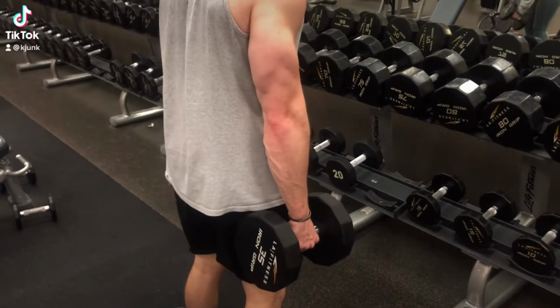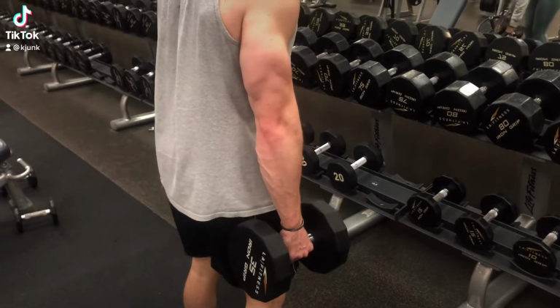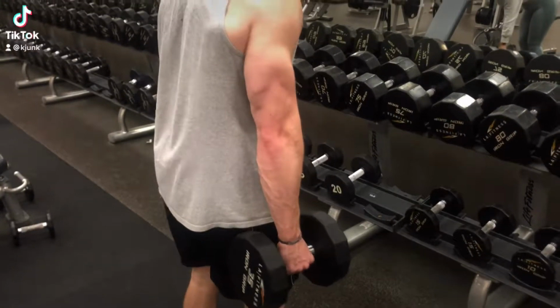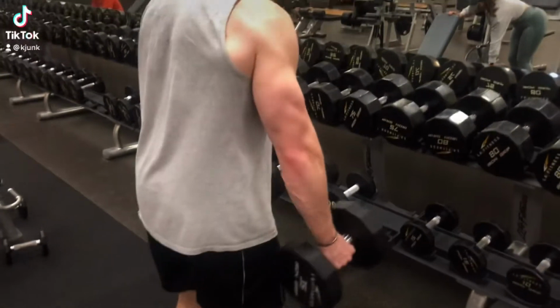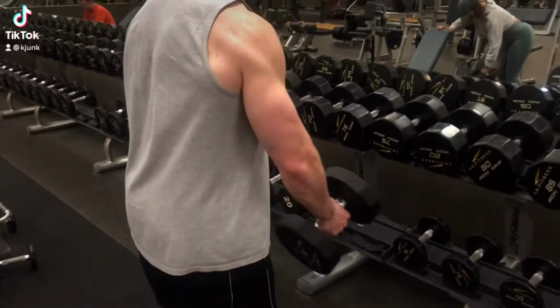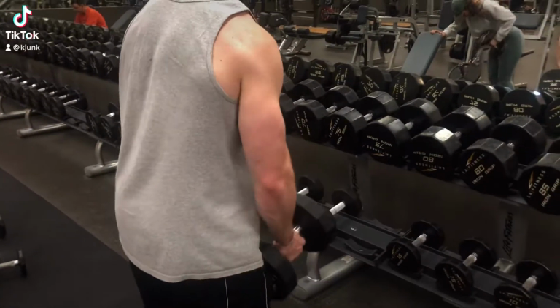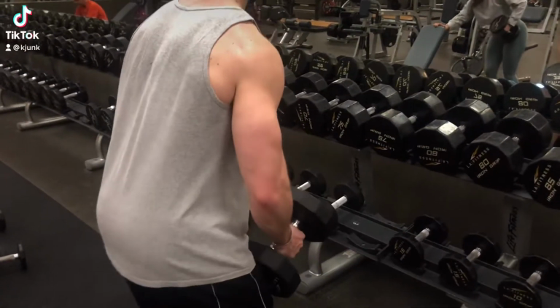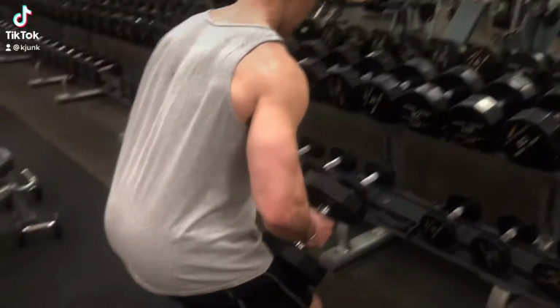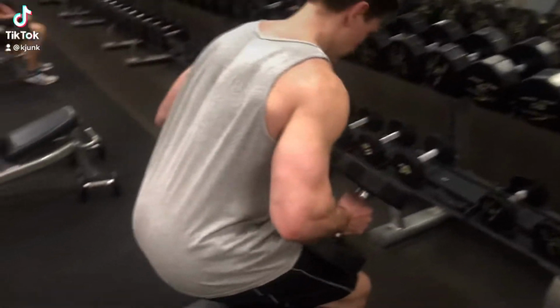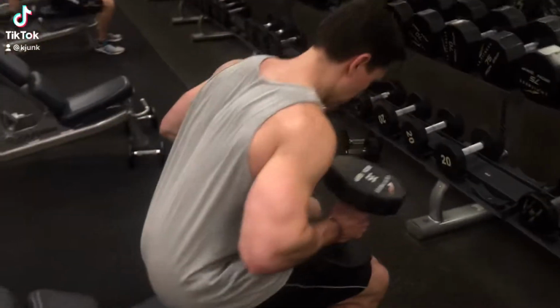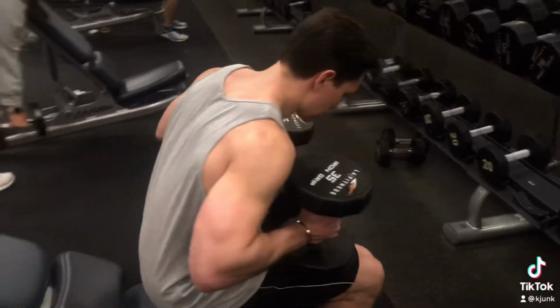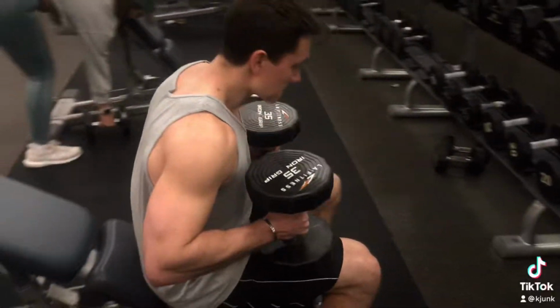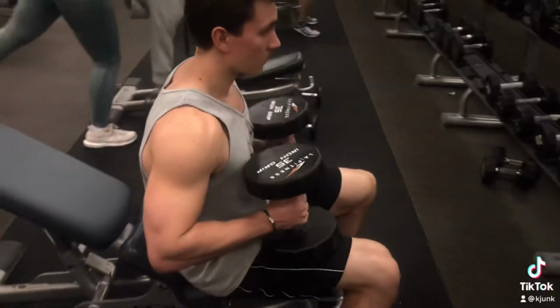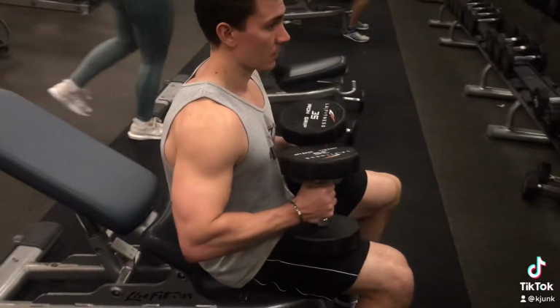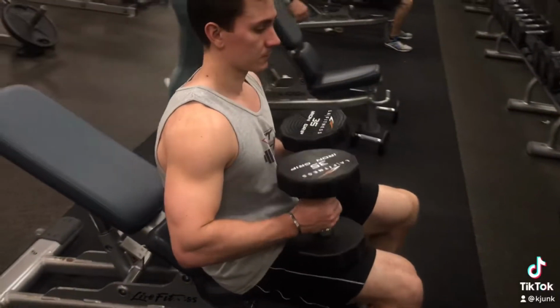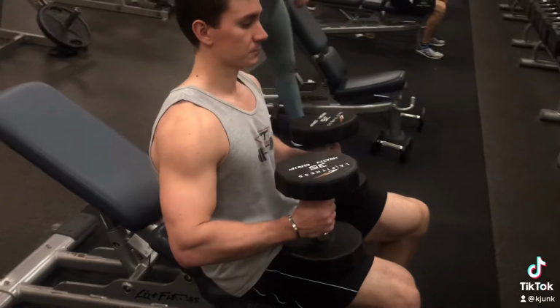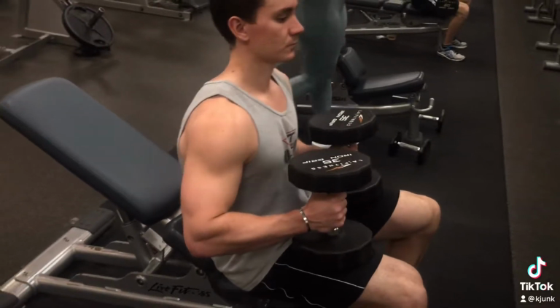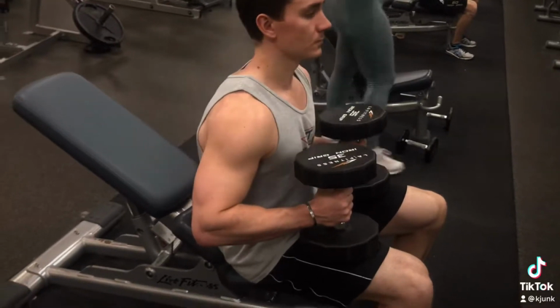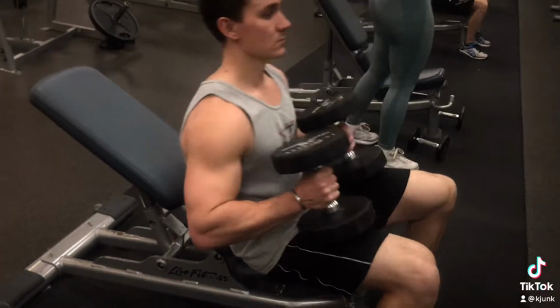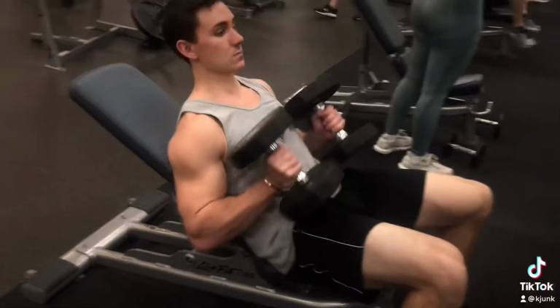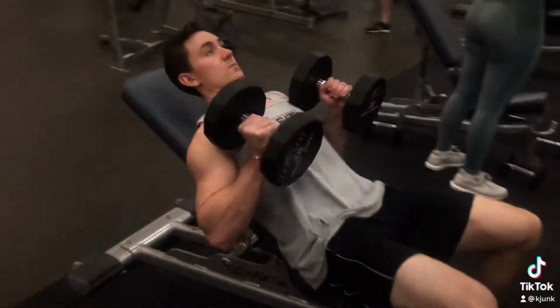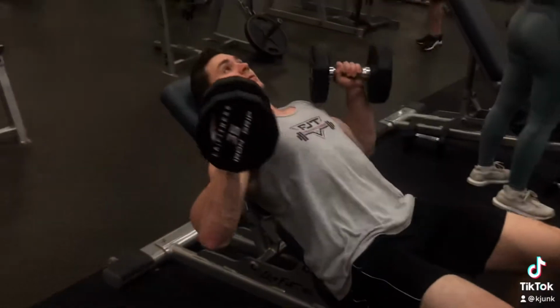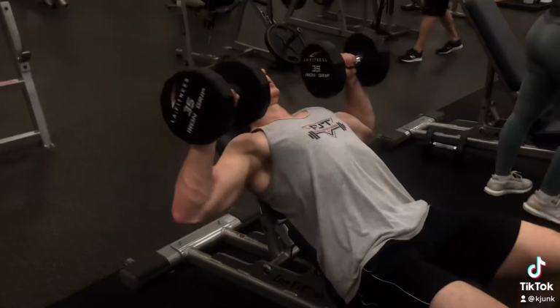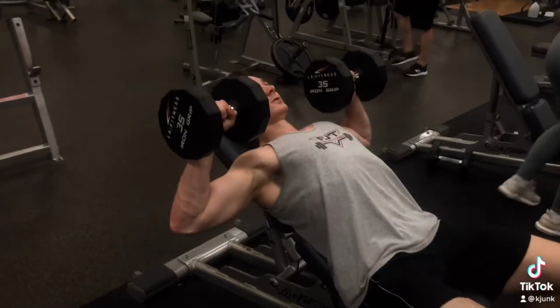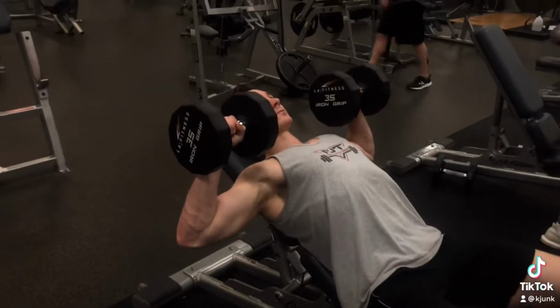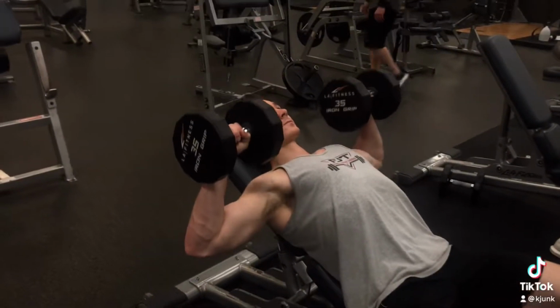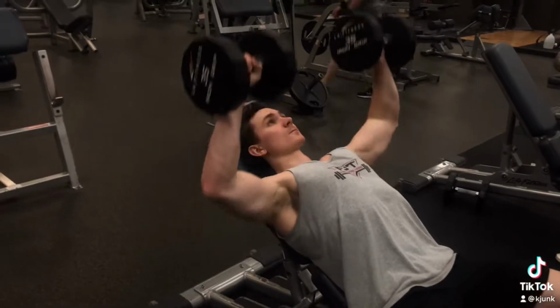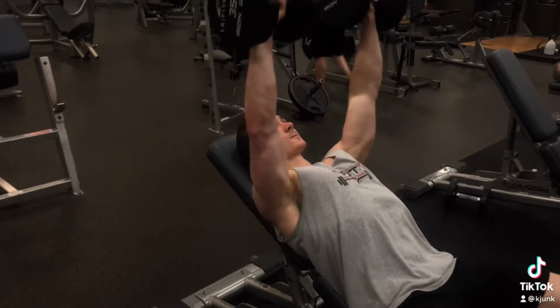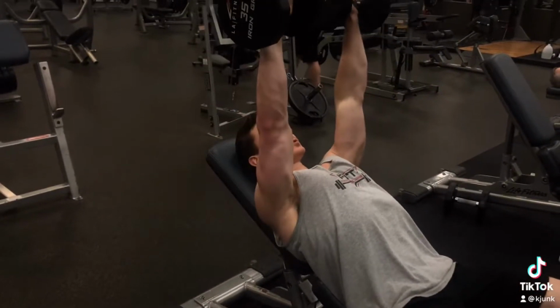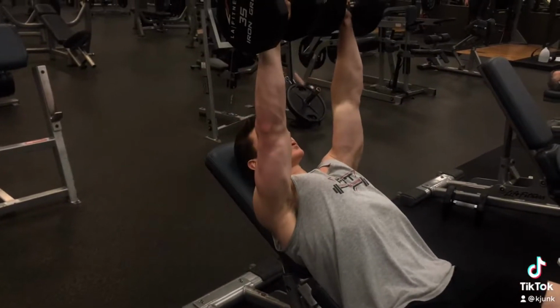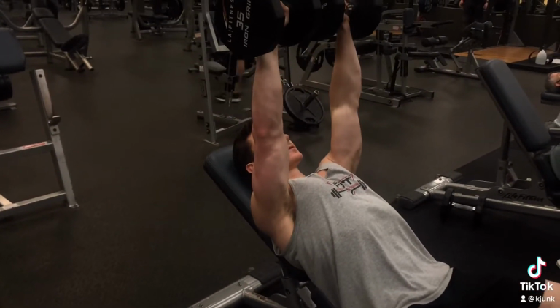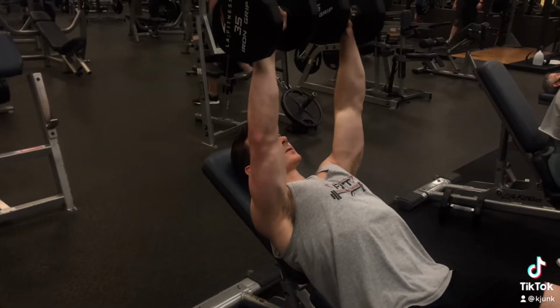Incline dumbbell bench press. The setup is important here — you want to set them on your legs as you sit down, and you're going to be able to just kind of roll back and get into the movement.